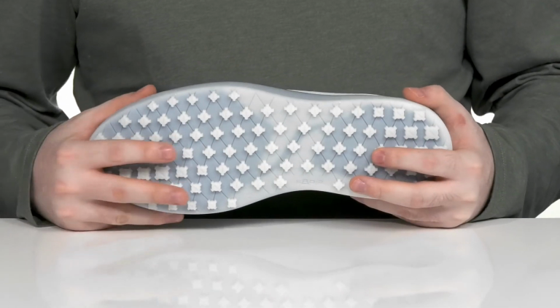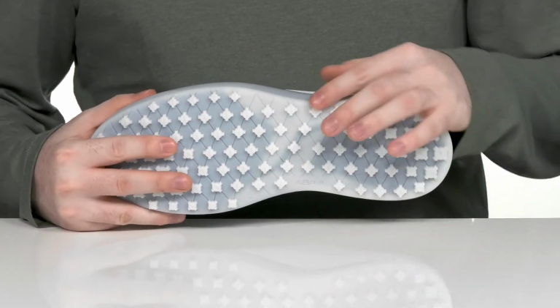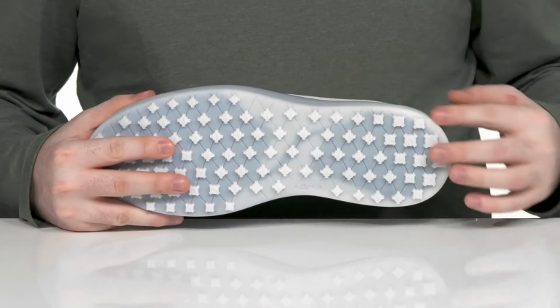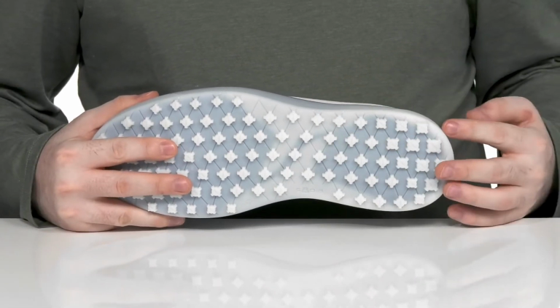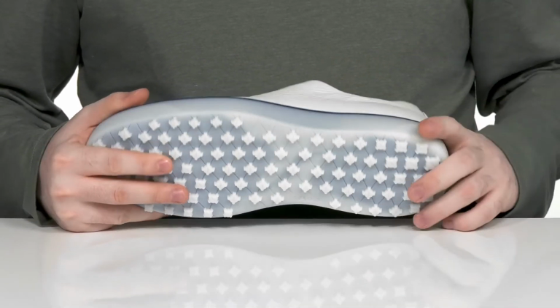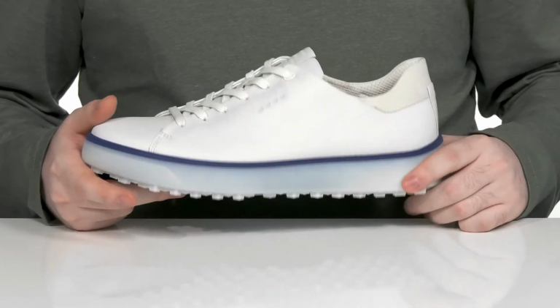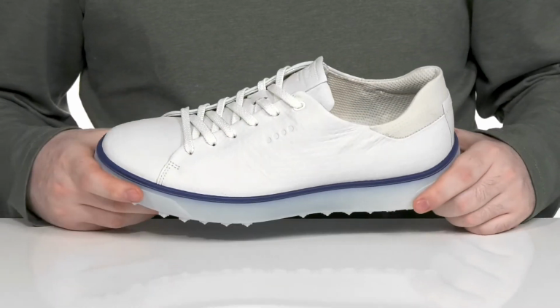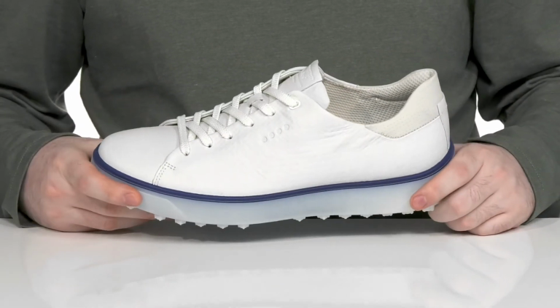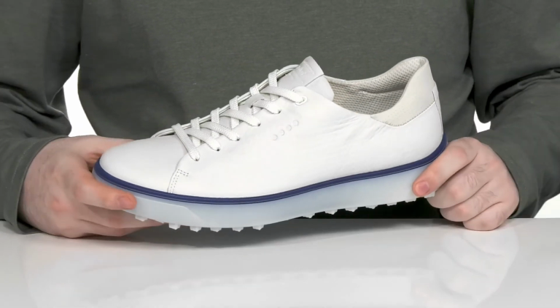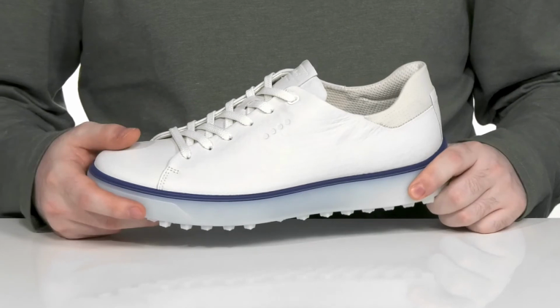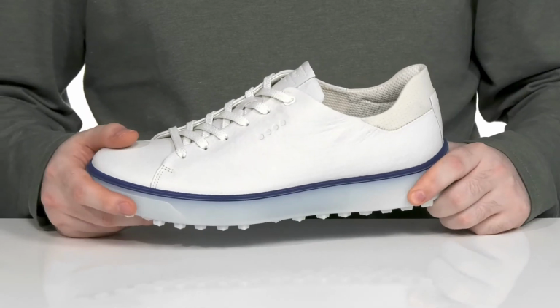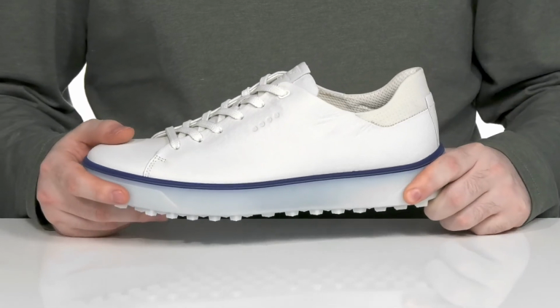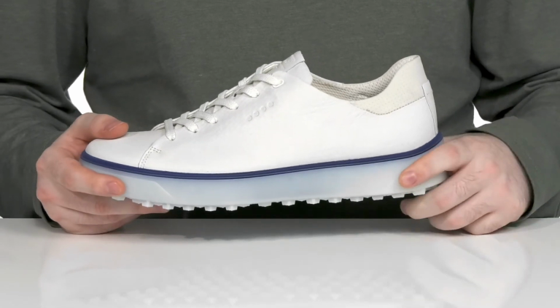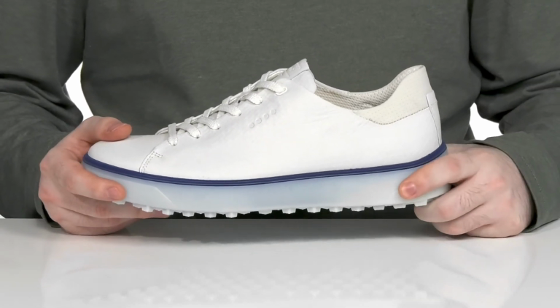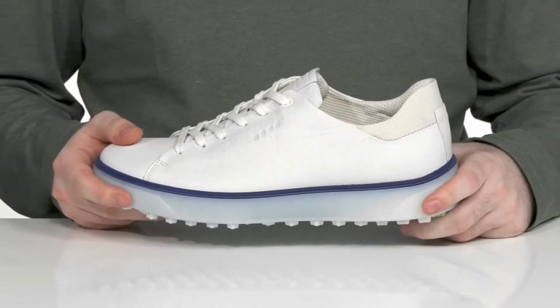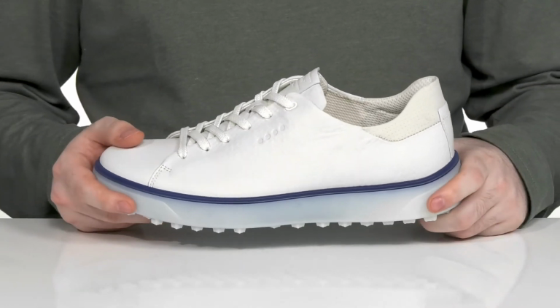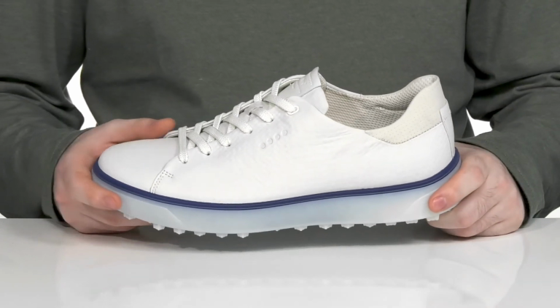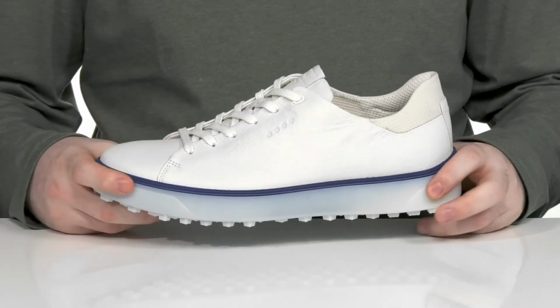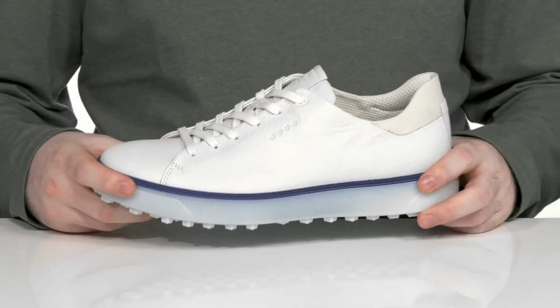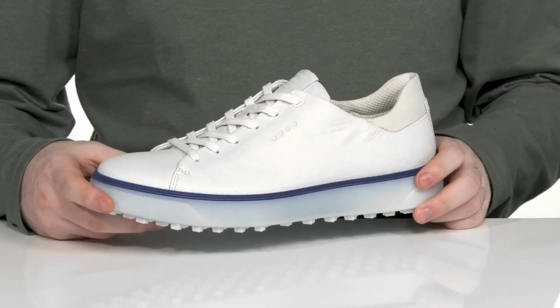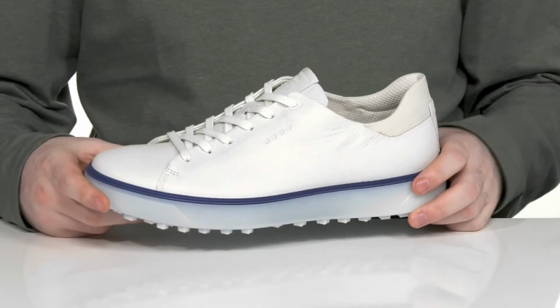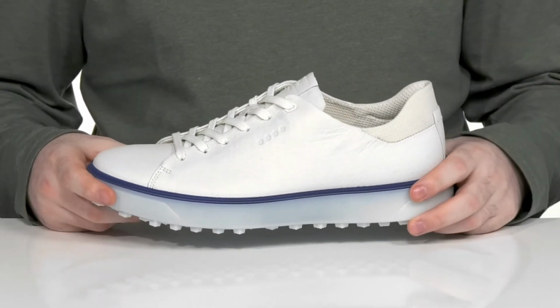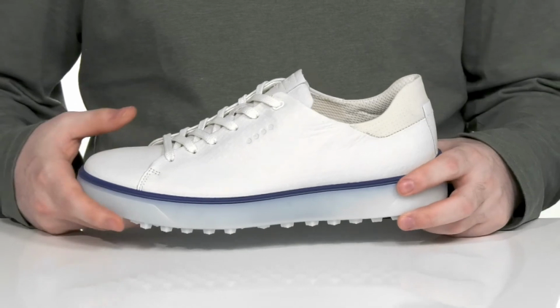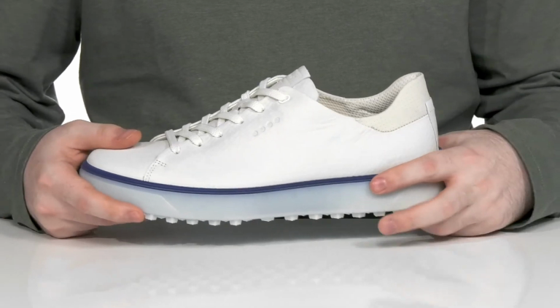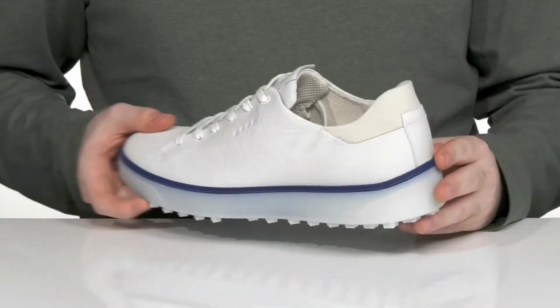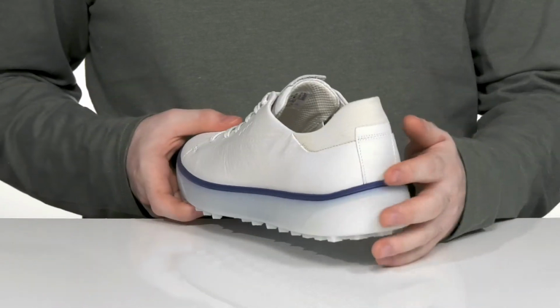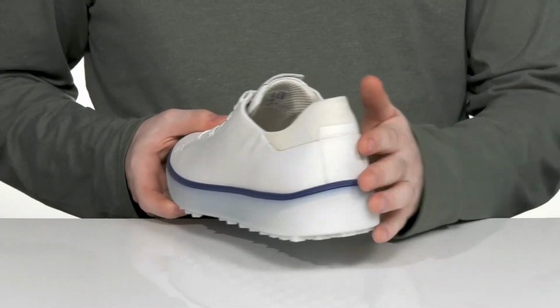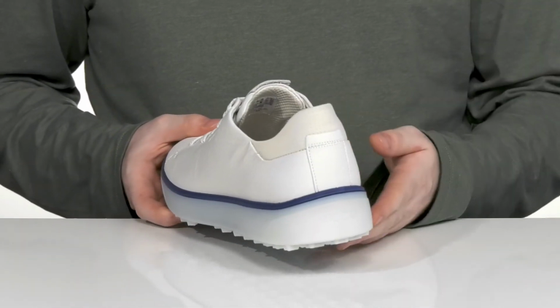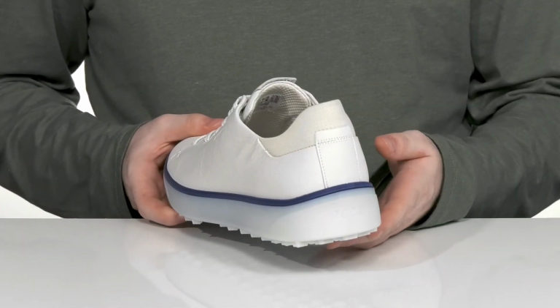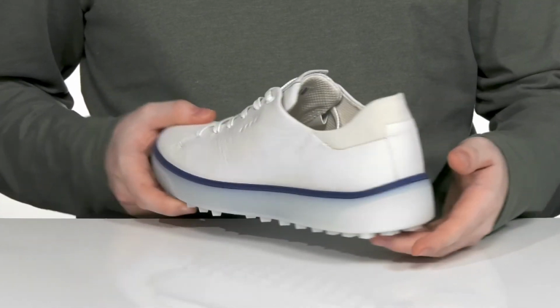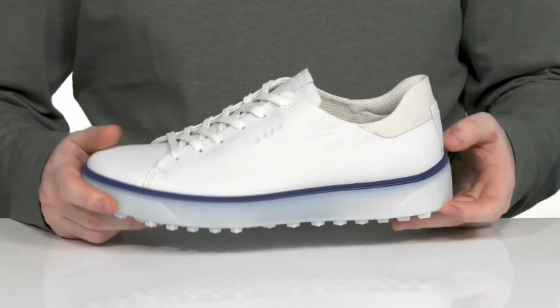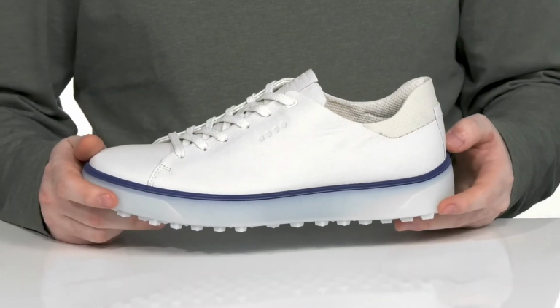It's reinforced with the ECCO Fluid Form Direct Comfort tech, giving you lots of cushioning in the midsole to ensure lots of responsiveness and shock absorption, with a nice internal heel counter in the back for a lockdown fit.